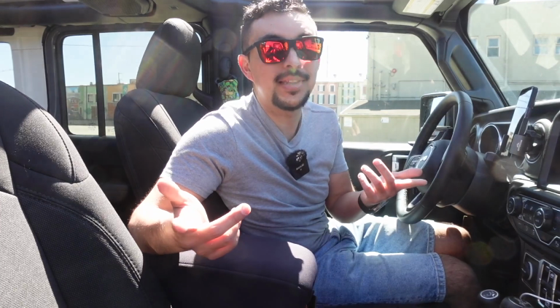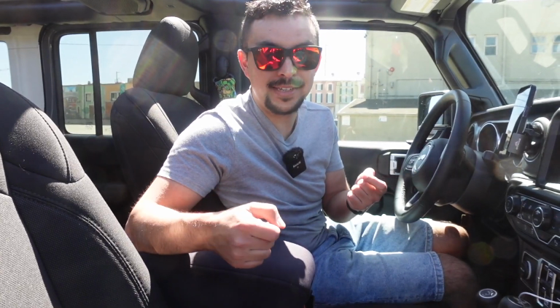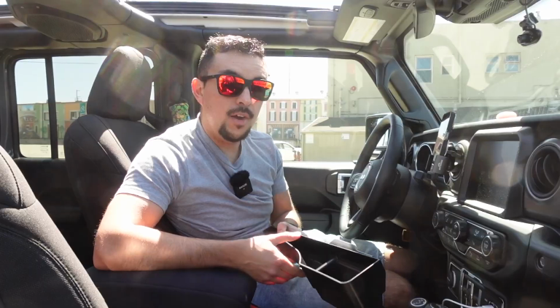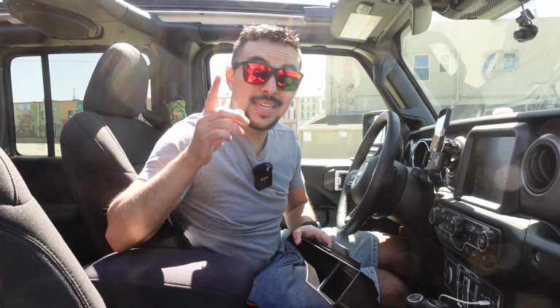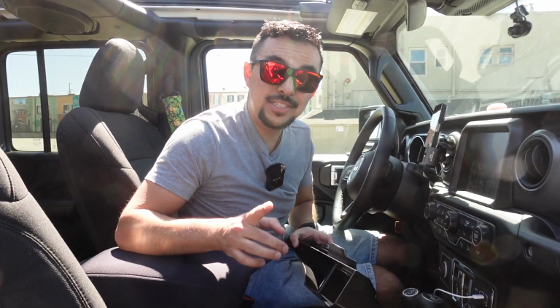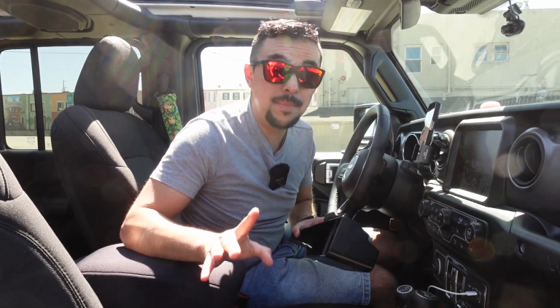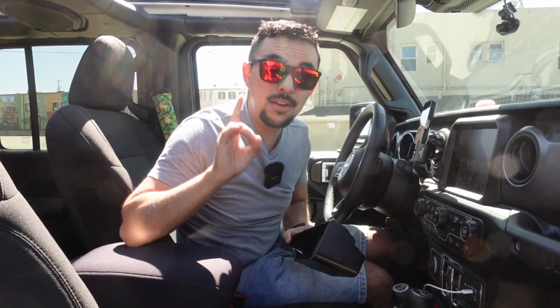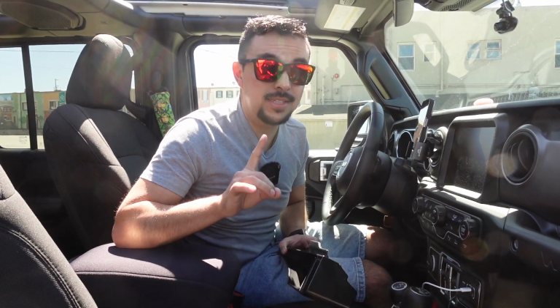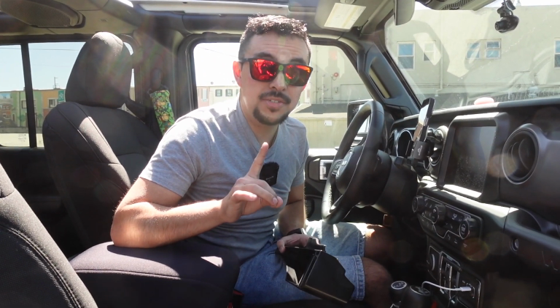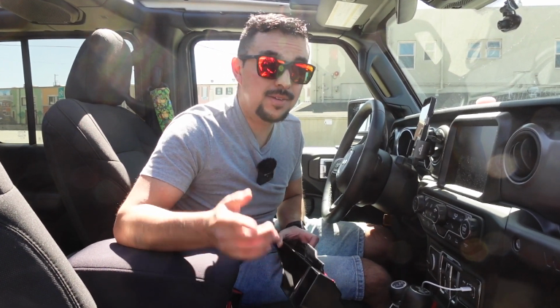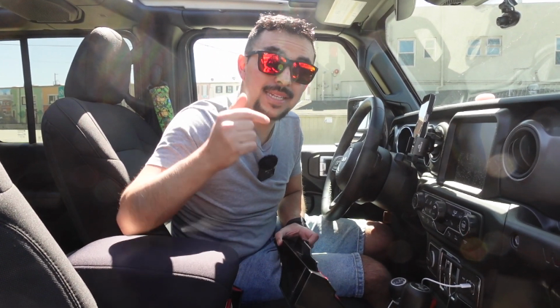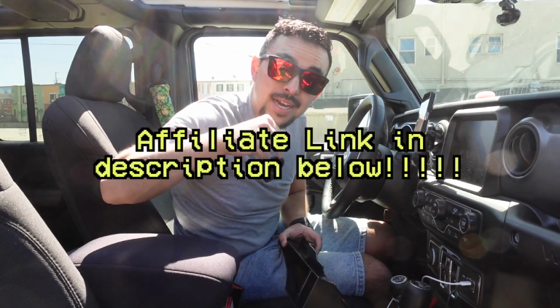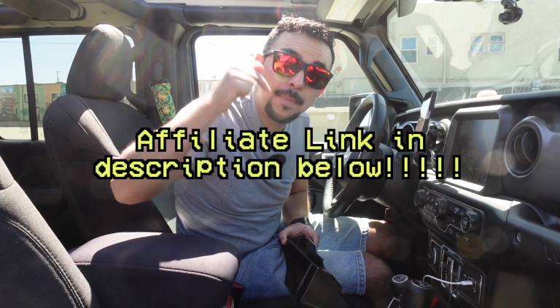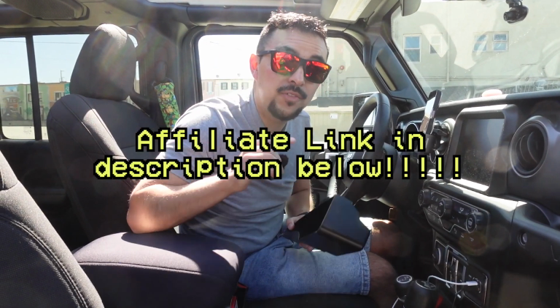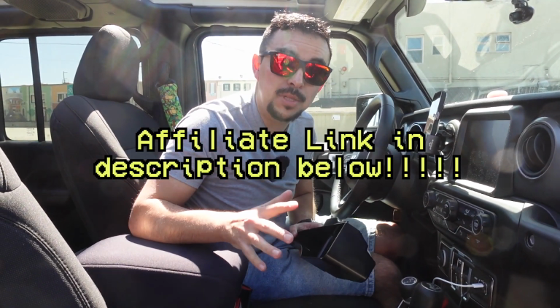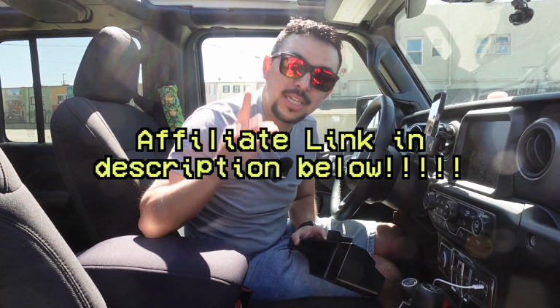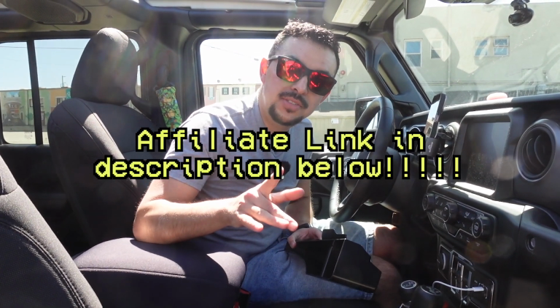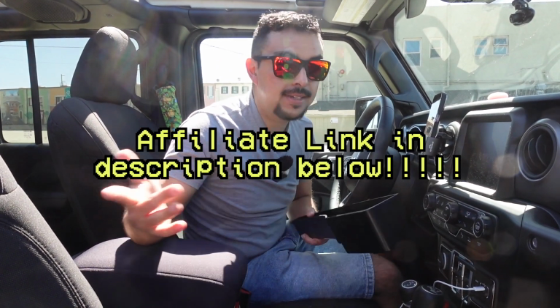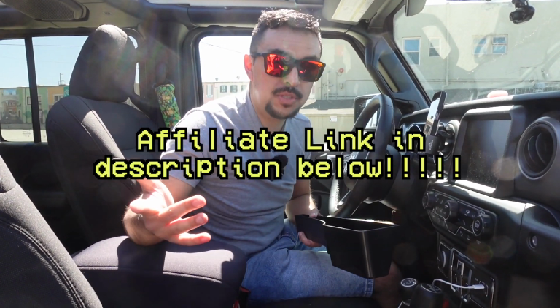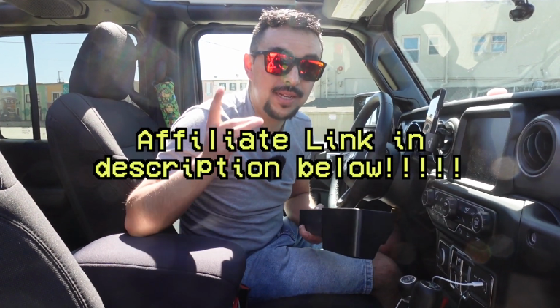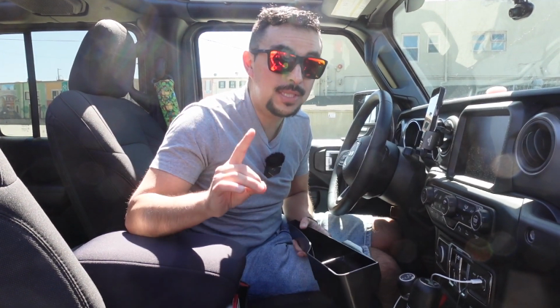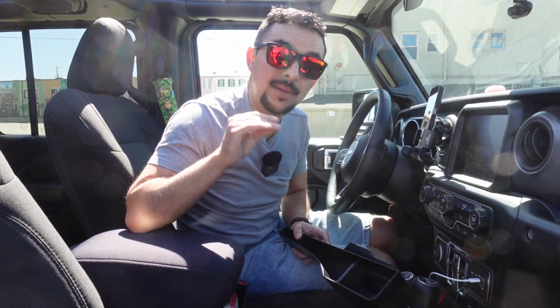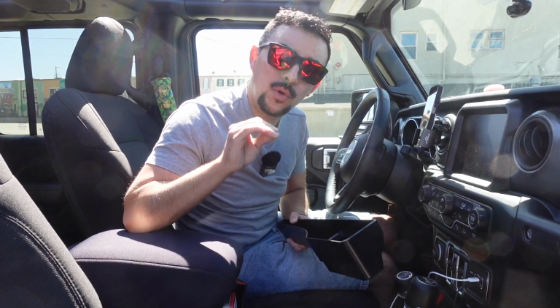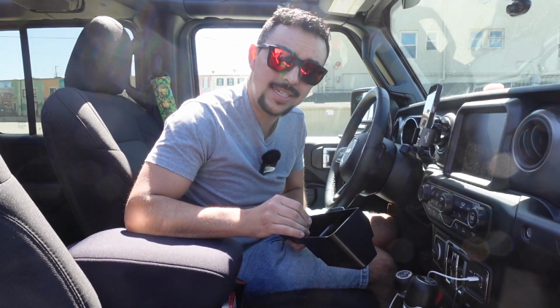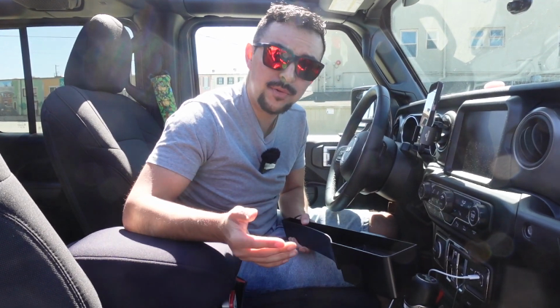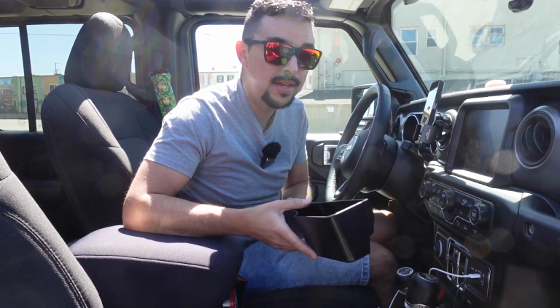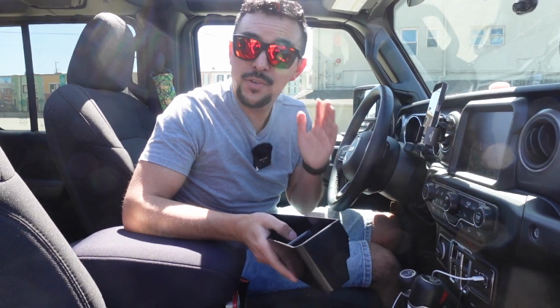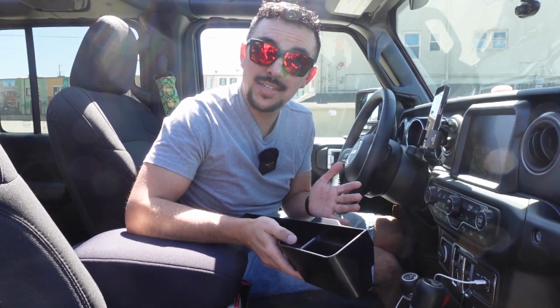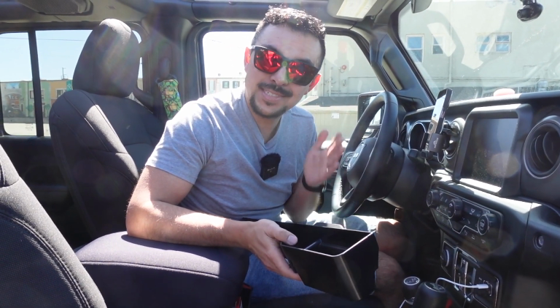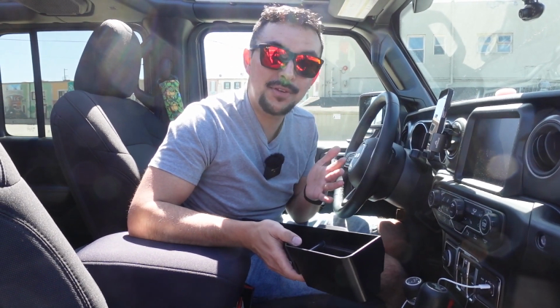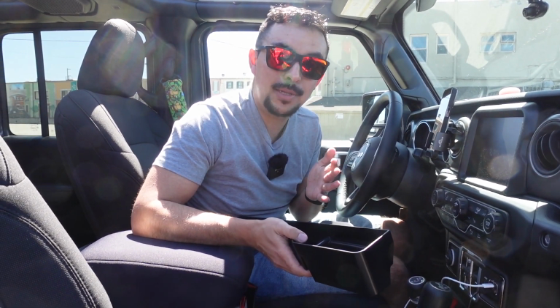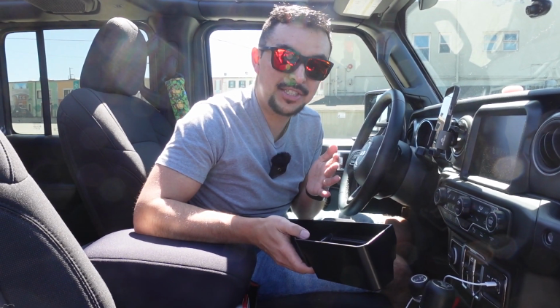I want to mention that every single accessory you're seeing here is going to be linked down in my bio with an affiliate link below, so make sure you use that because it helps support the channel. If you know of any cool accessories, make sure to leave a comment down below so I can check it out.